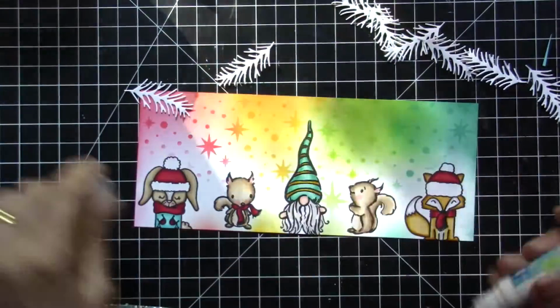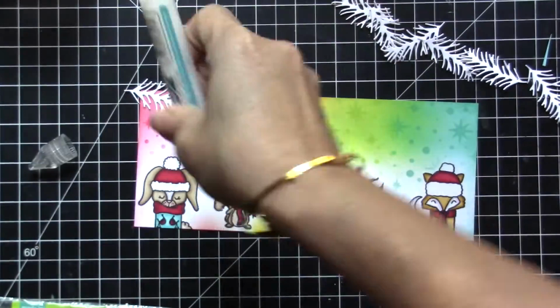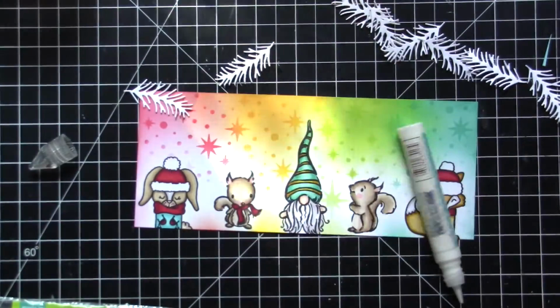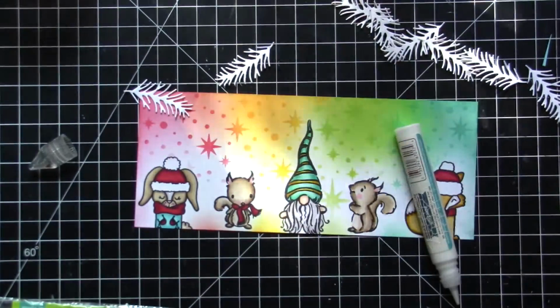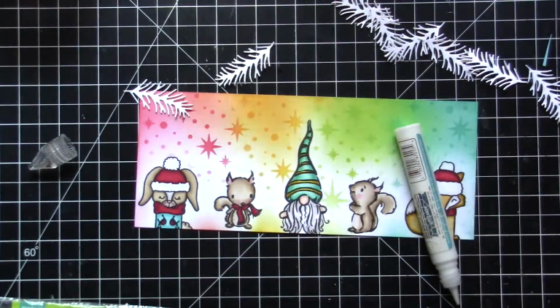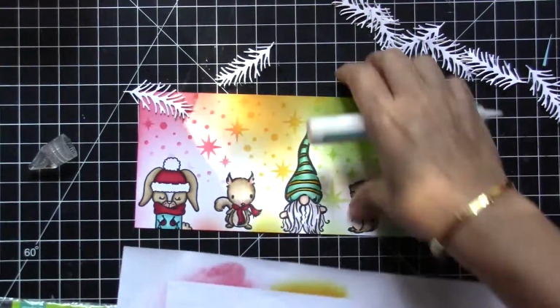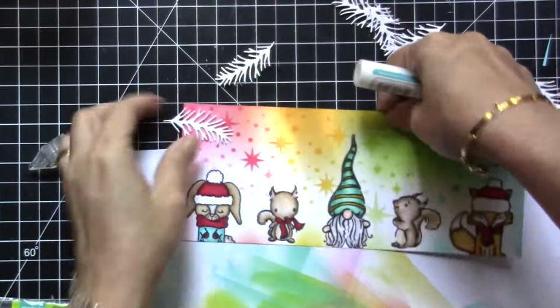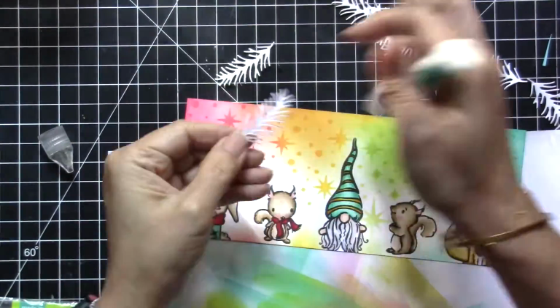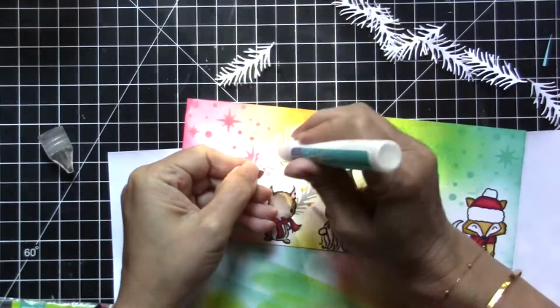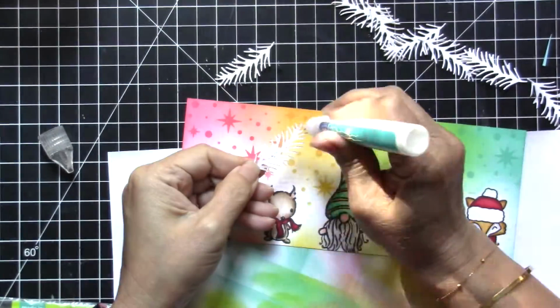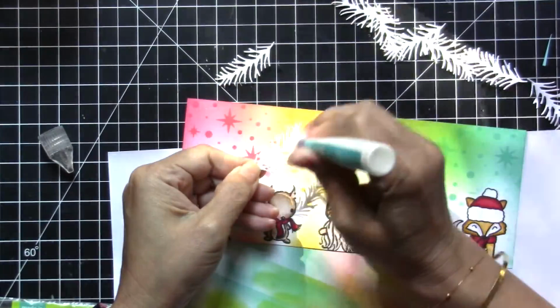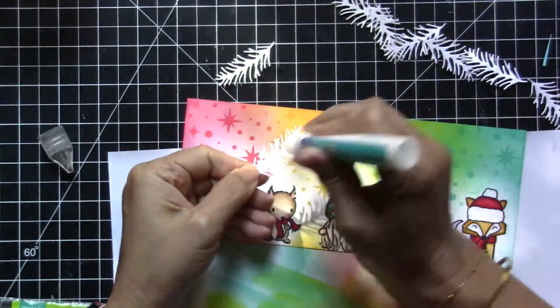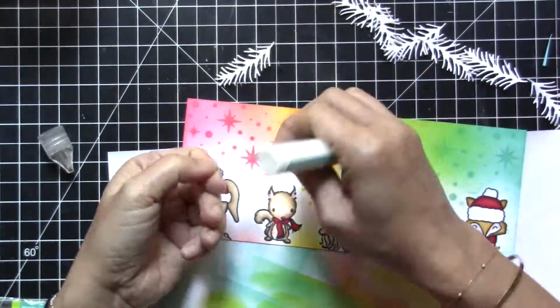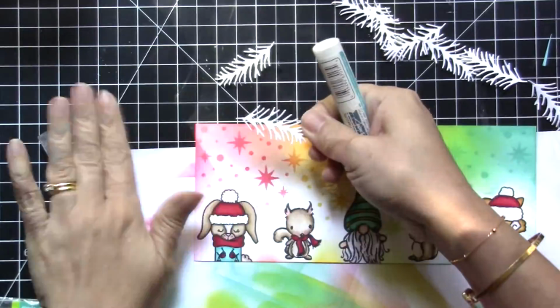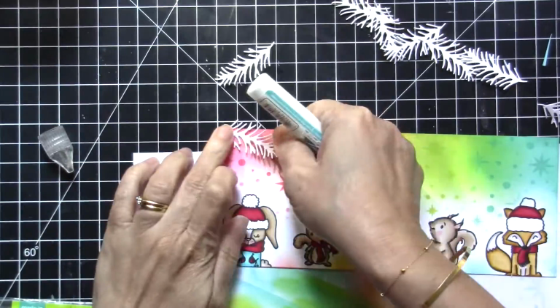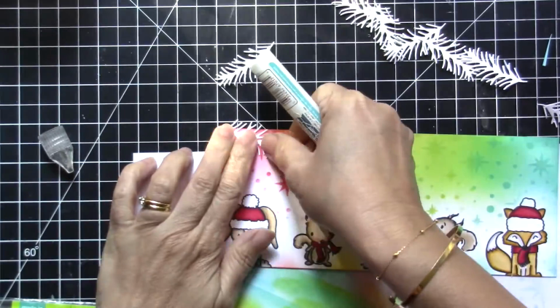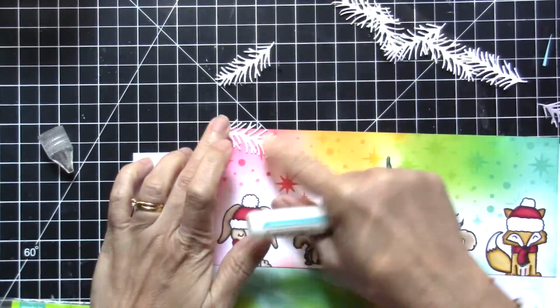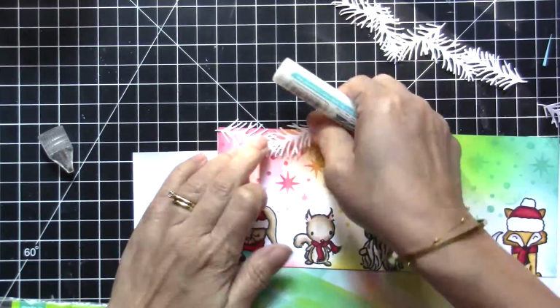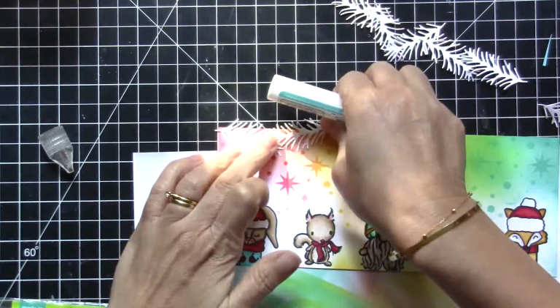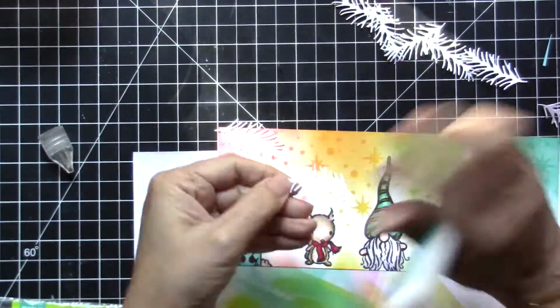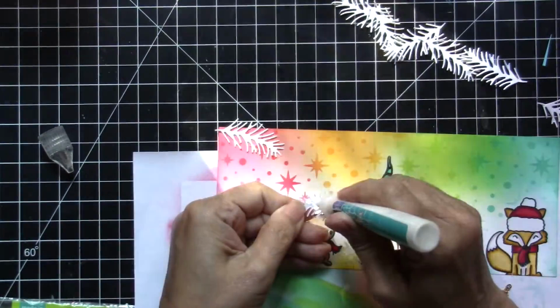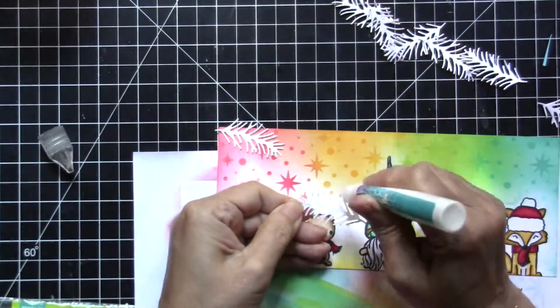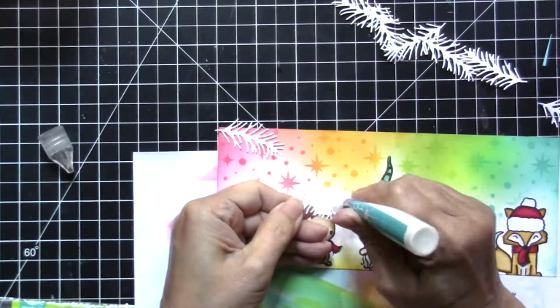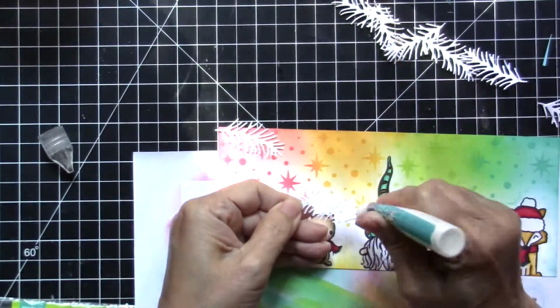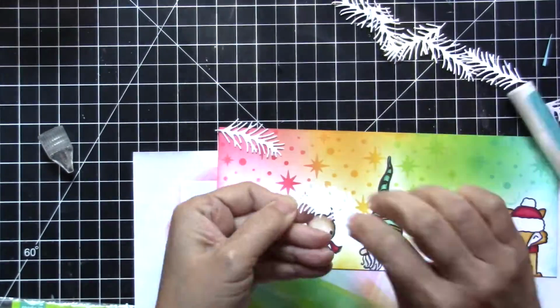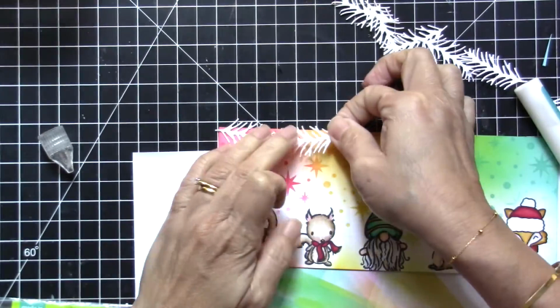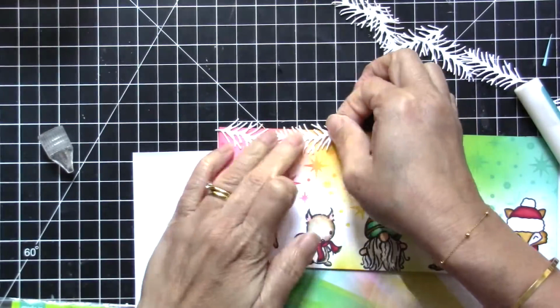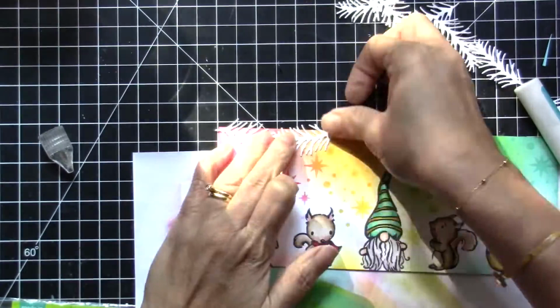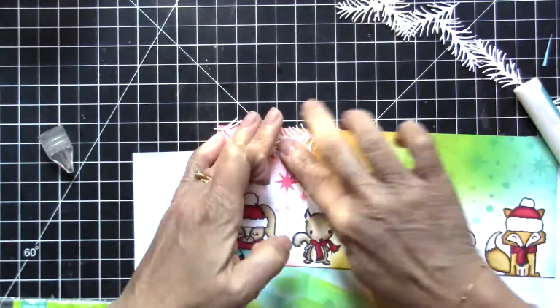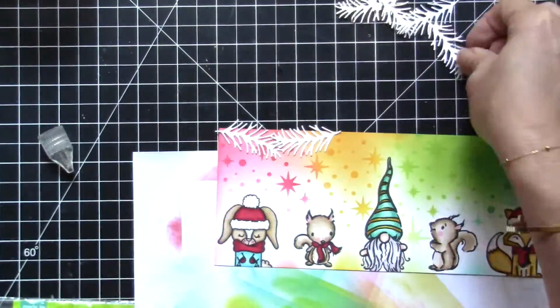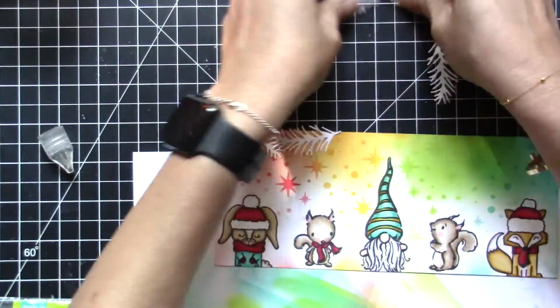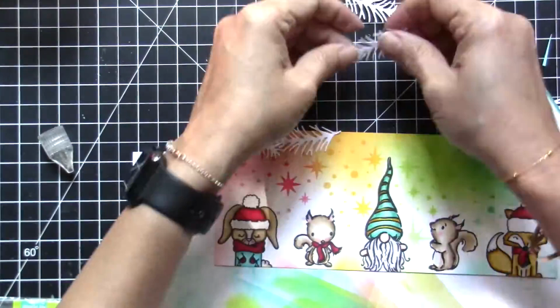Now I will be adding the pine boughs that I die cut using the Pines and Holly die set by Newton's Nook. I'm just using this mini glue tube by Lawn Fawn to adhere all the pine pieces.